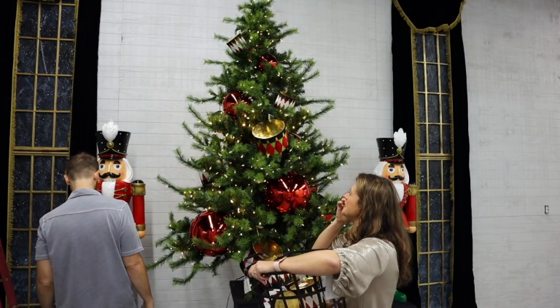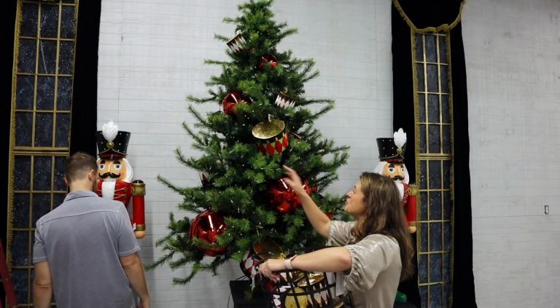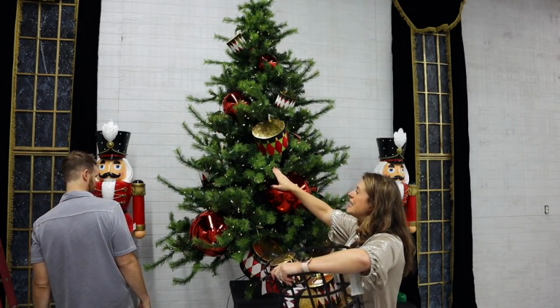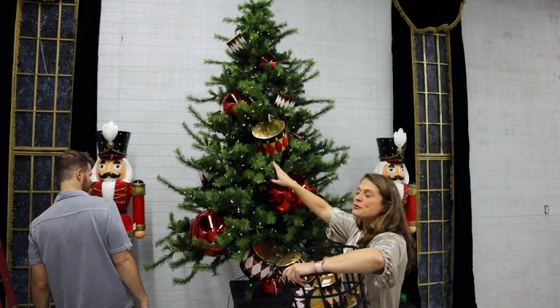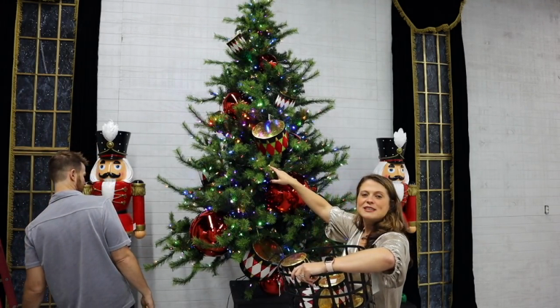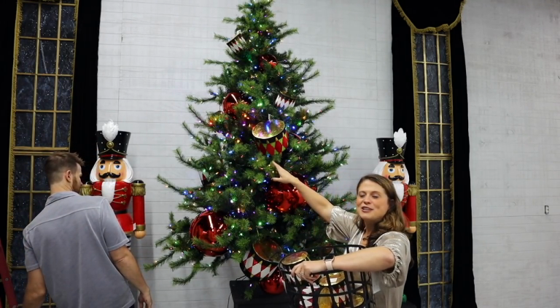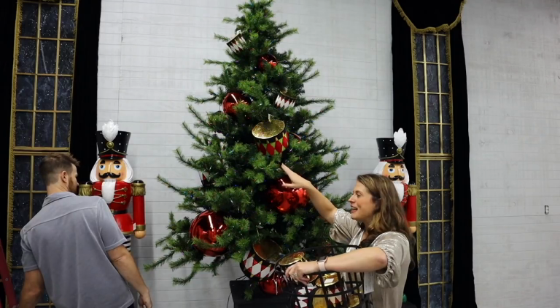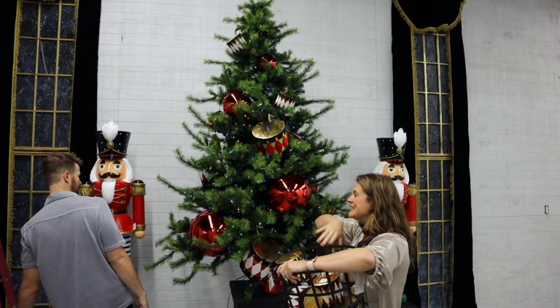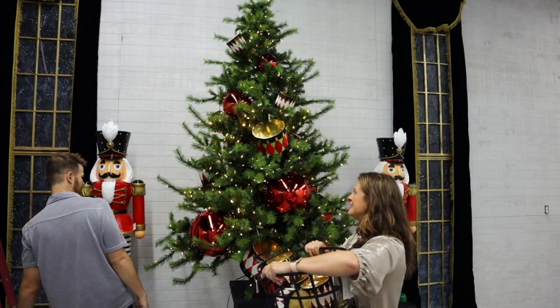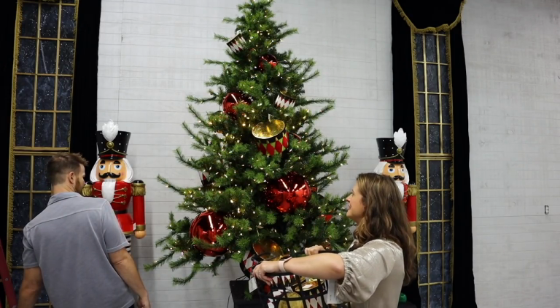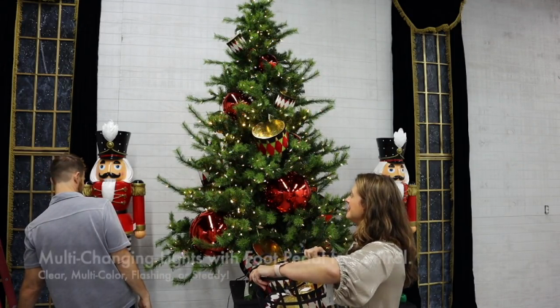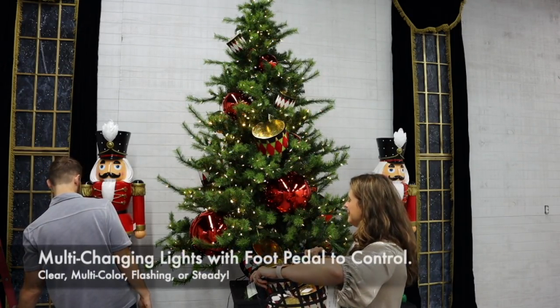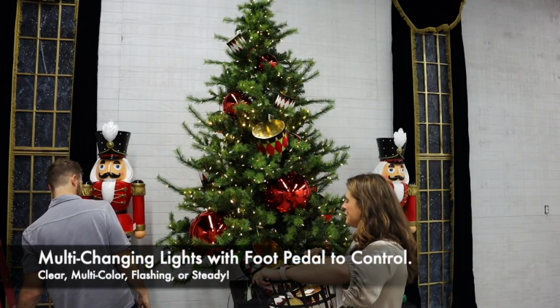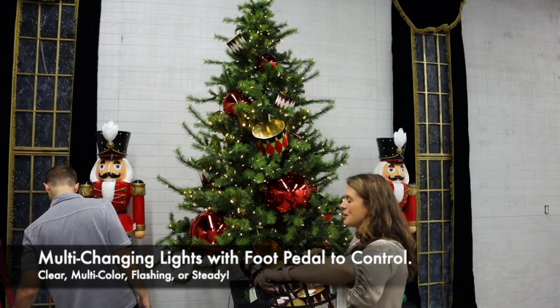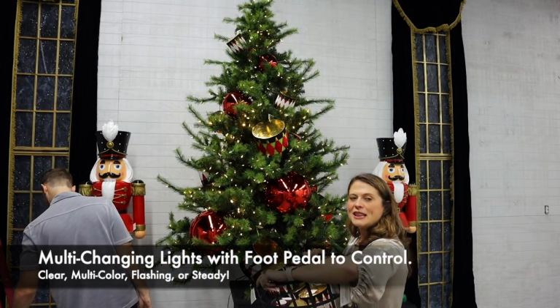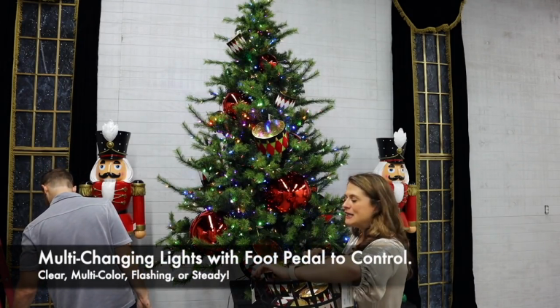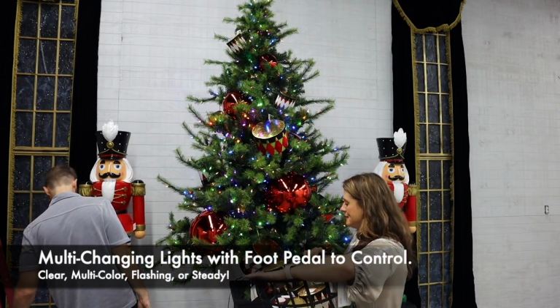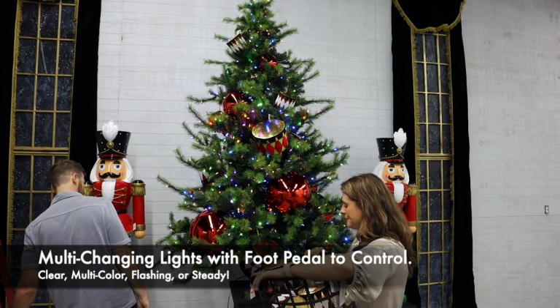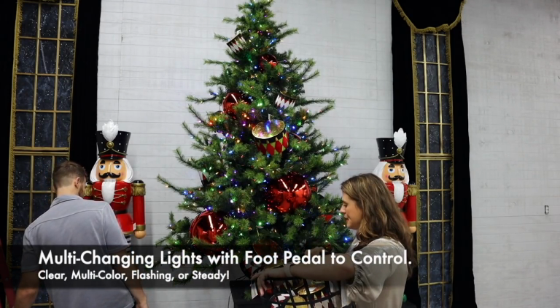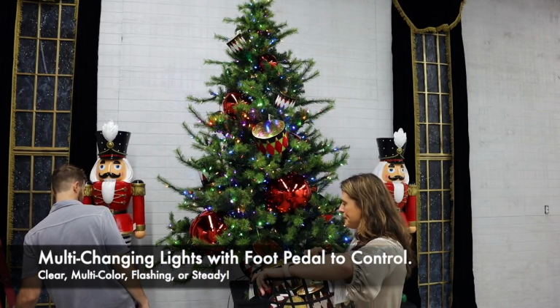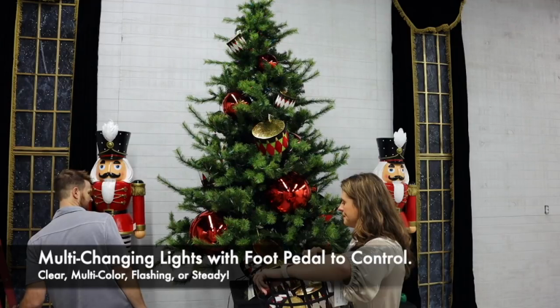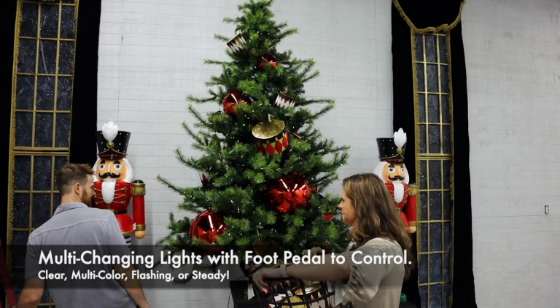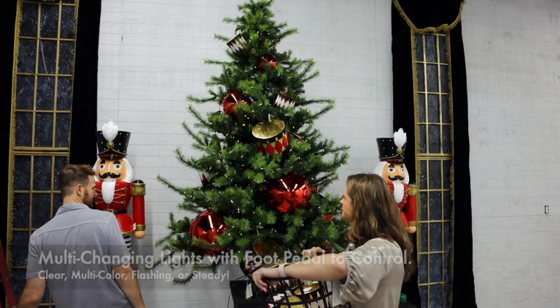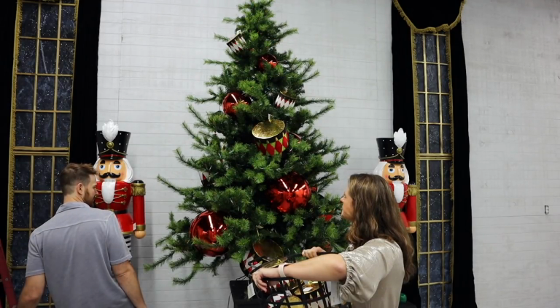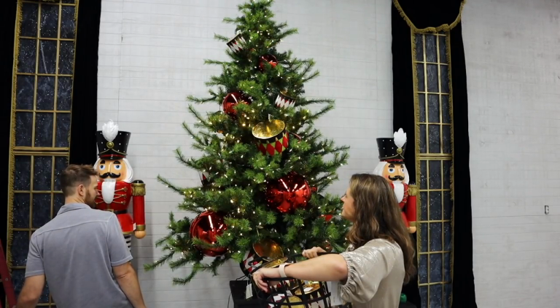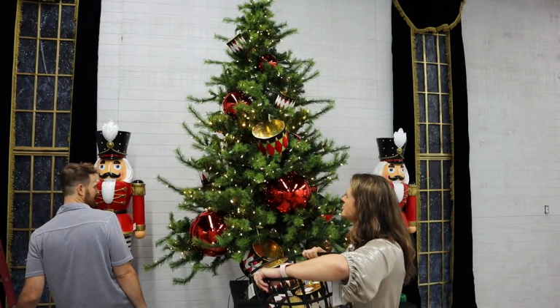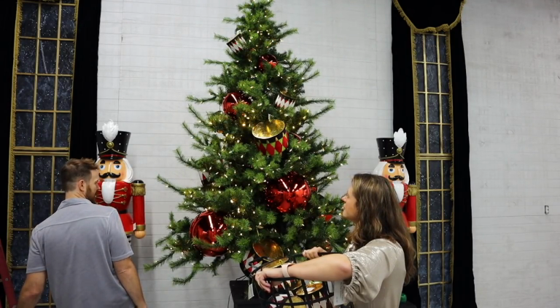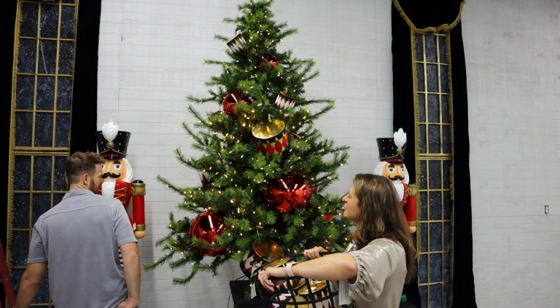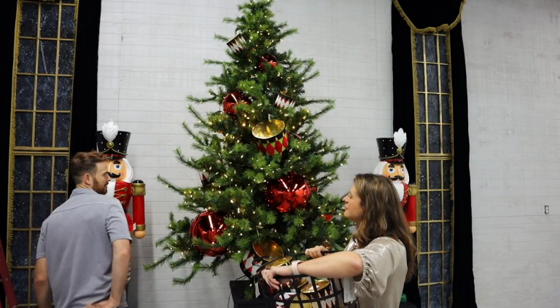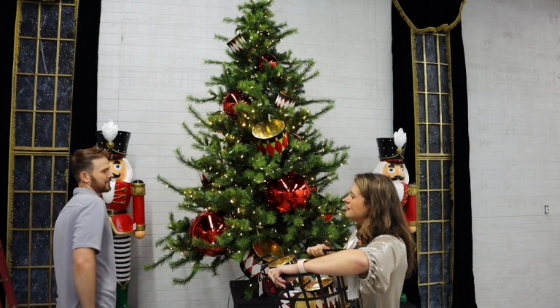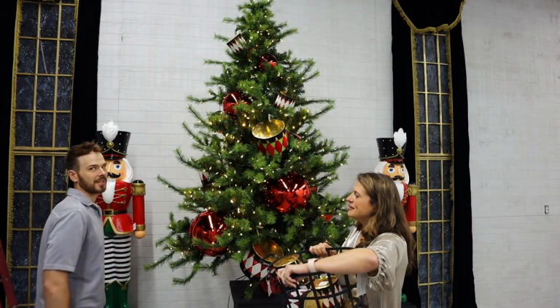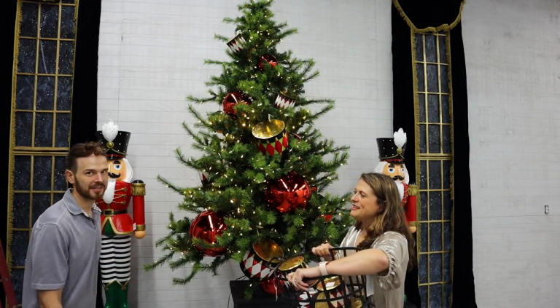This tree has multi-changing lights — we didn't mention that yet but had to tell everybody! Get back to your steady clear setting.